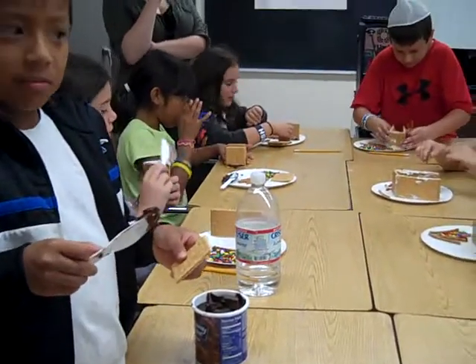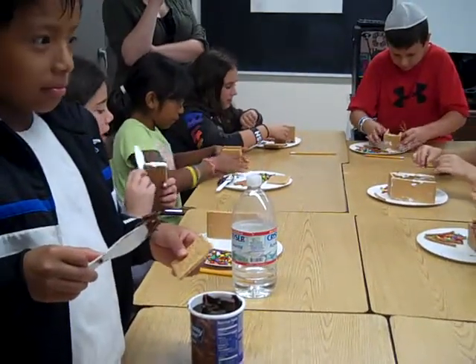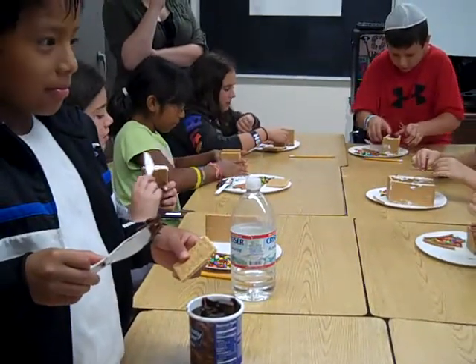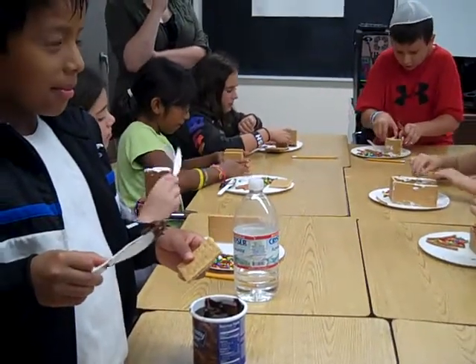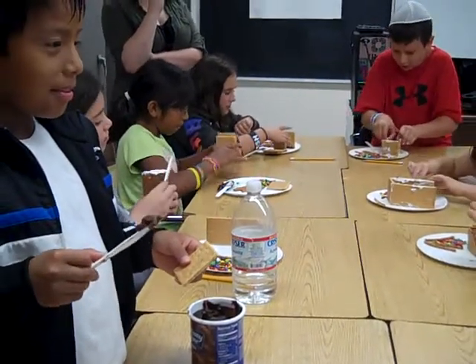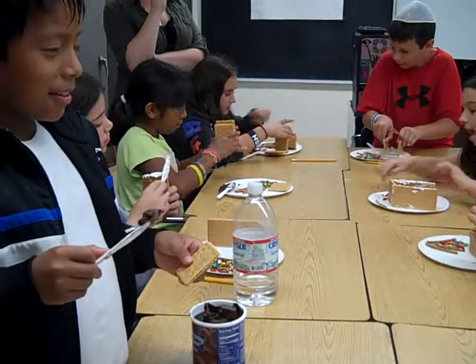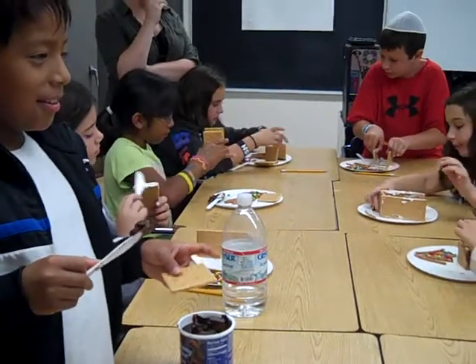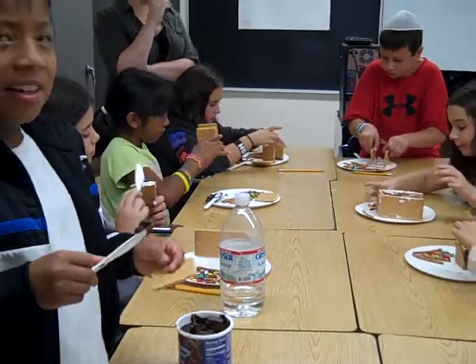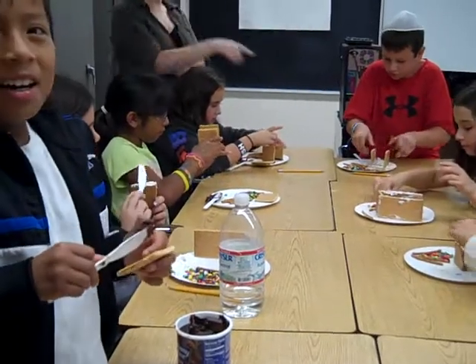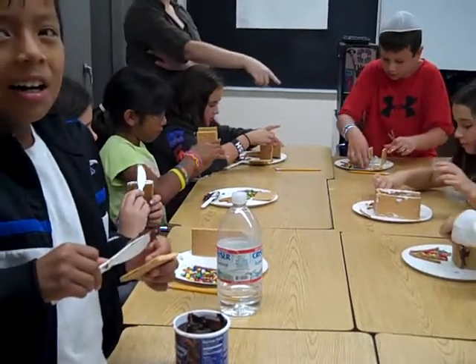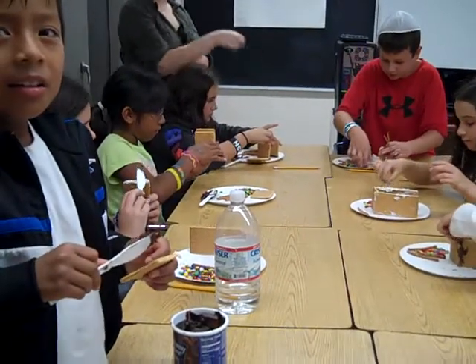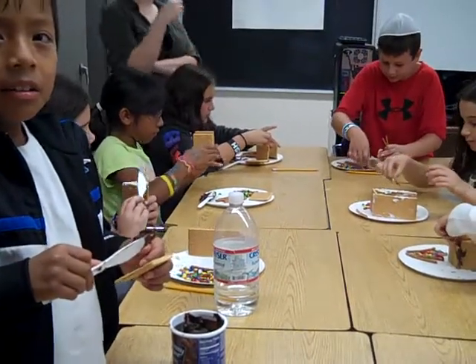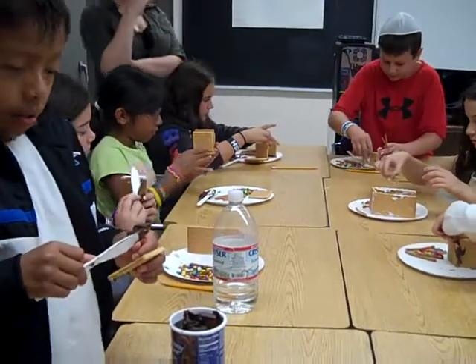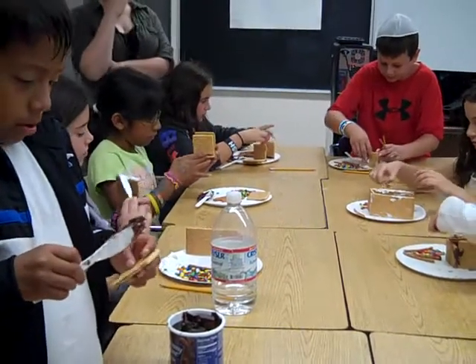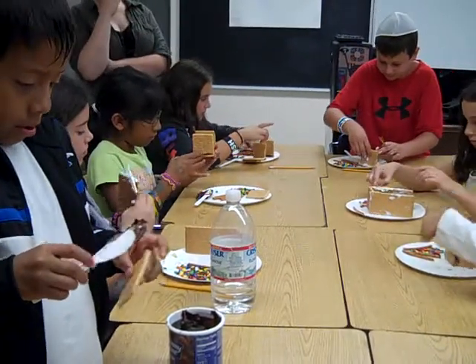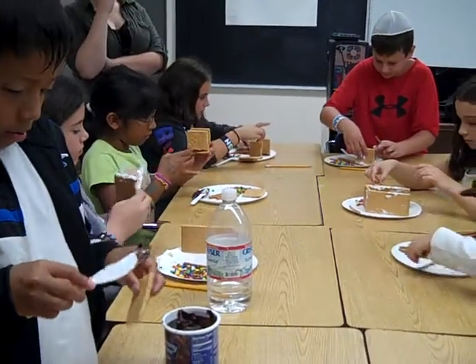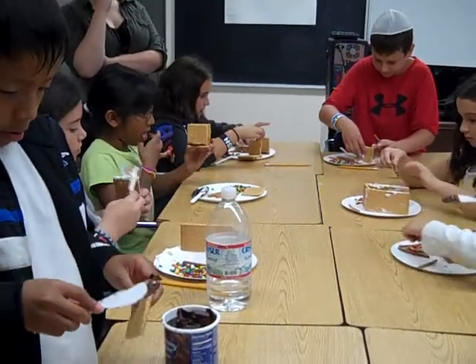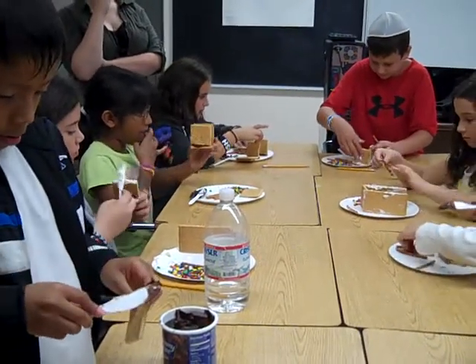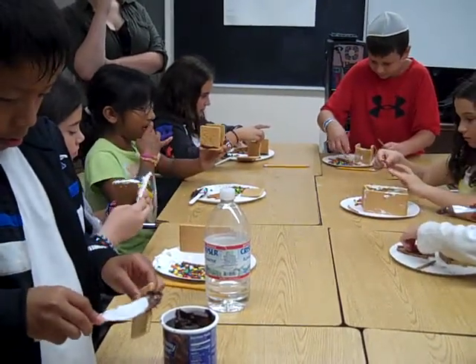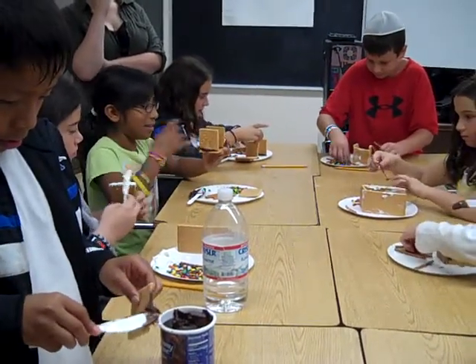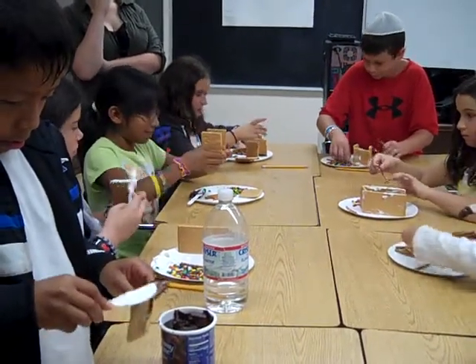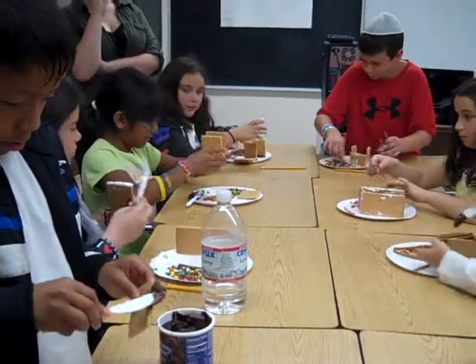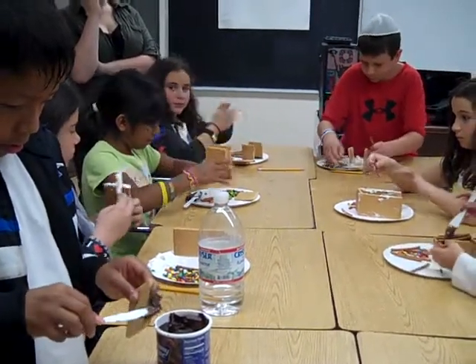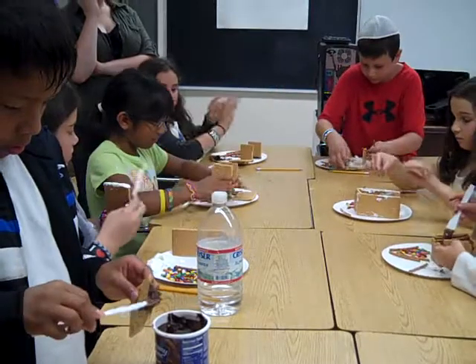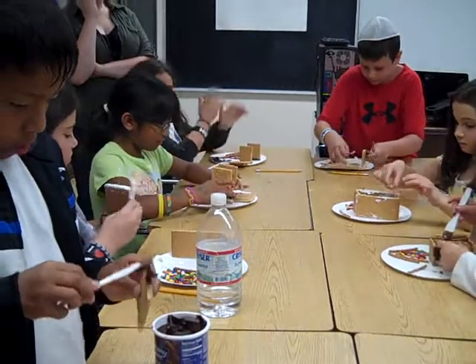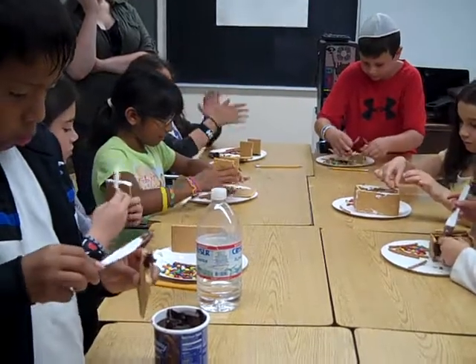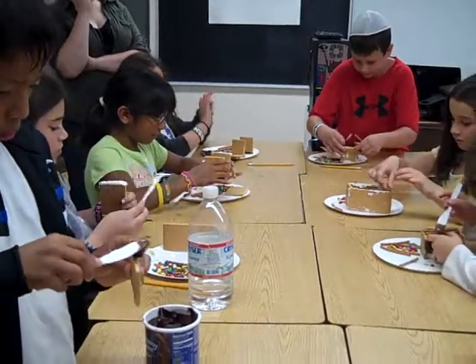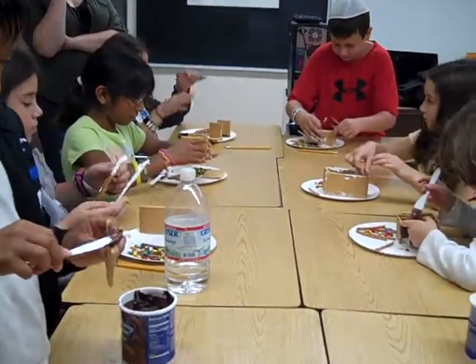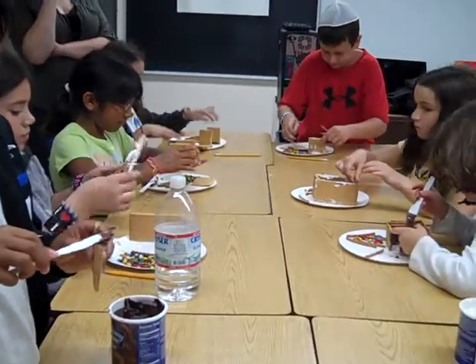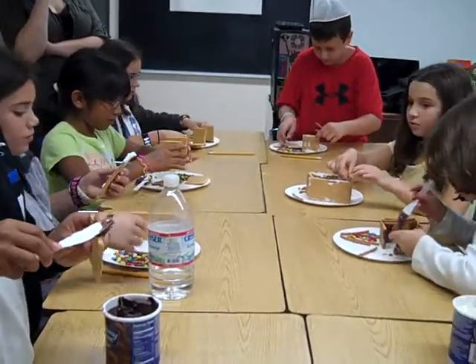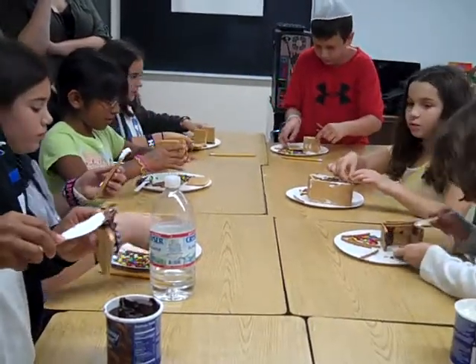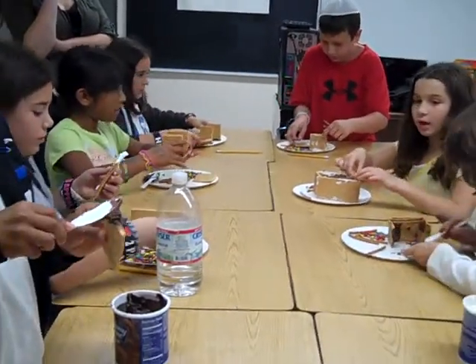Is Max yummy? Guys, please only make them on the plates, Juliana. Make them on the plate, please, not on the desk. You too.